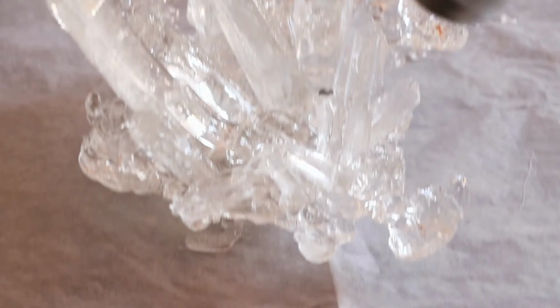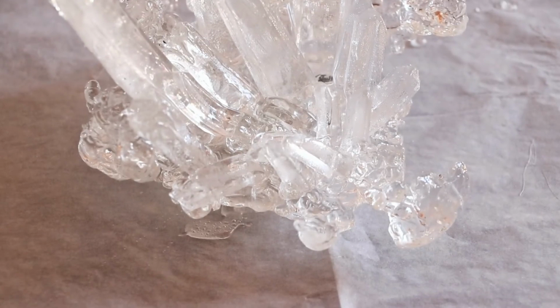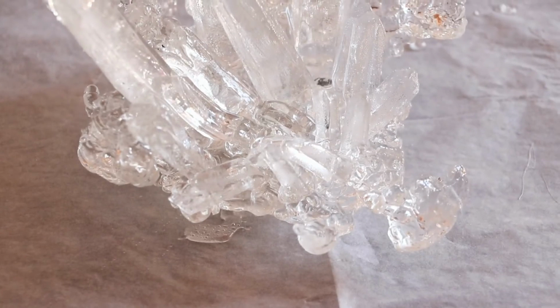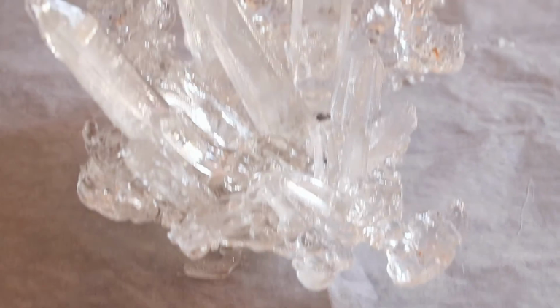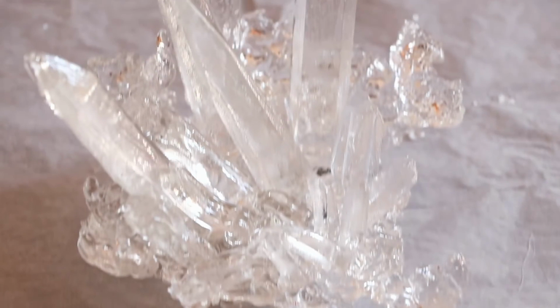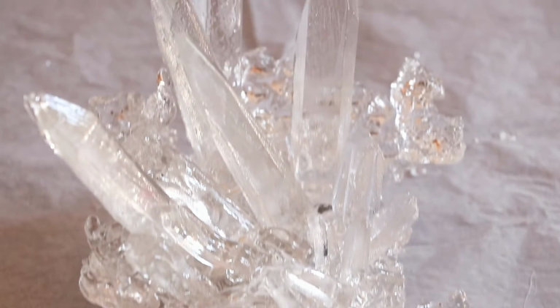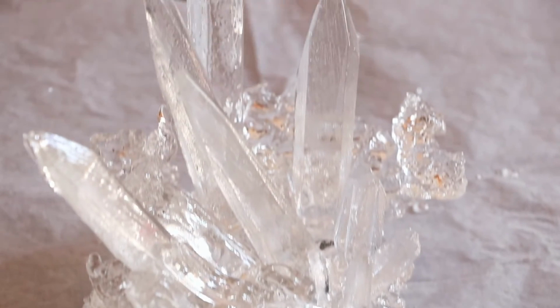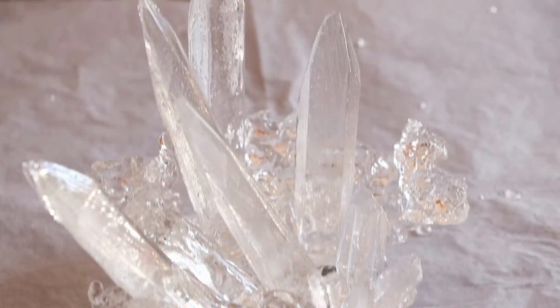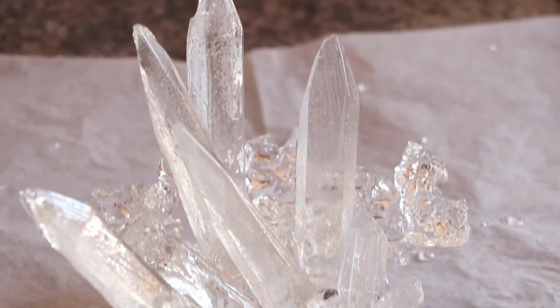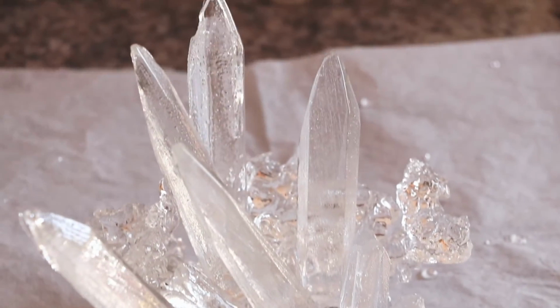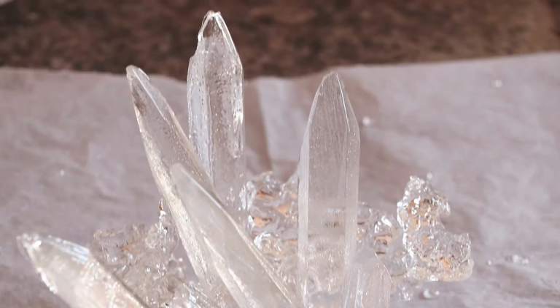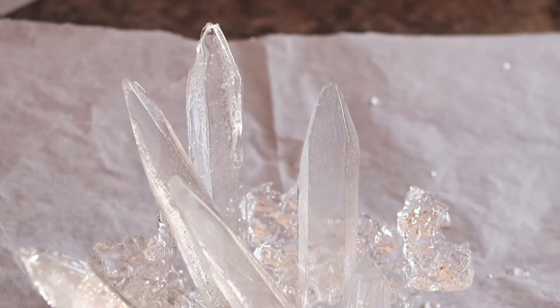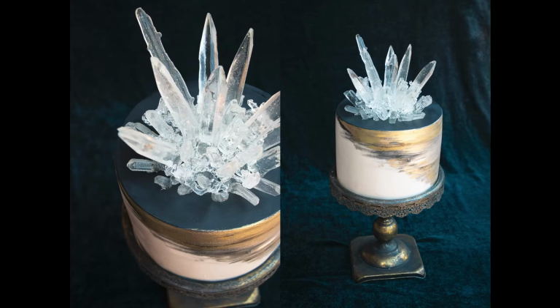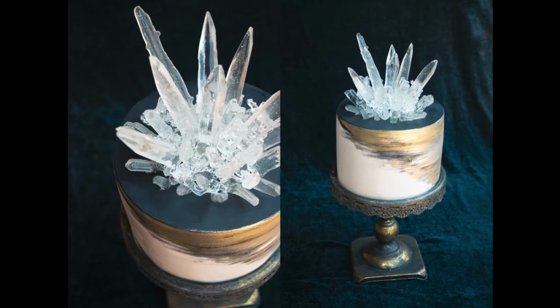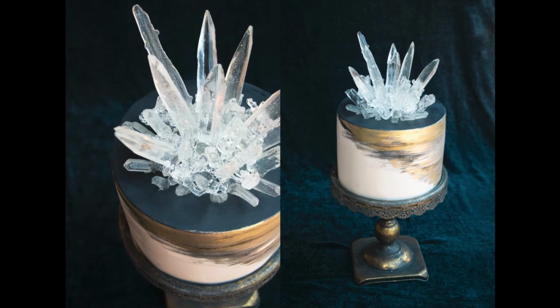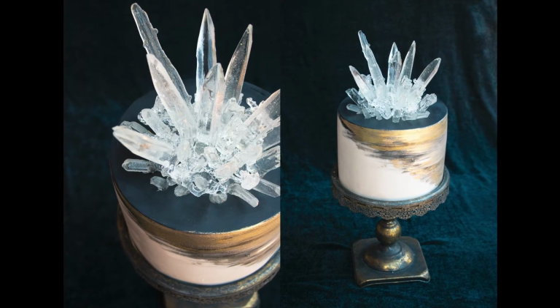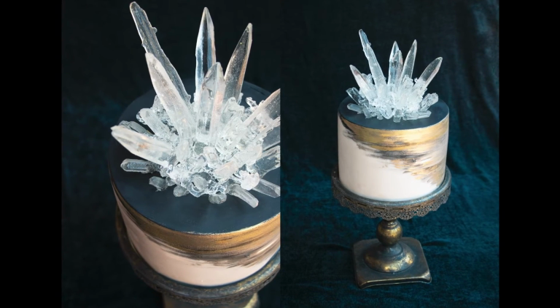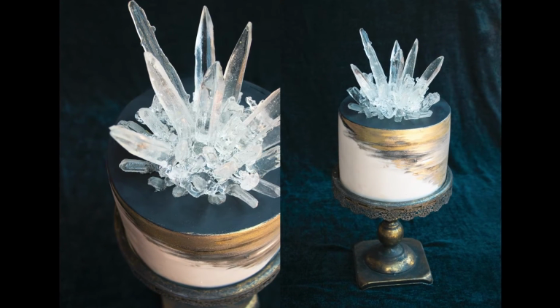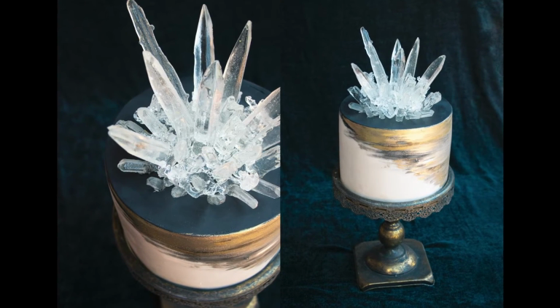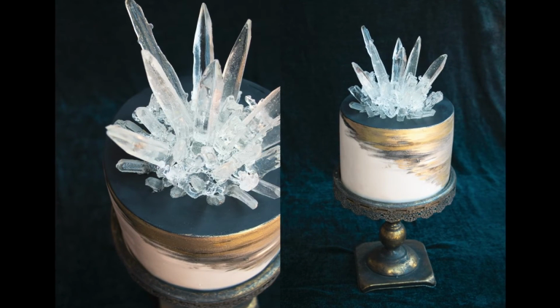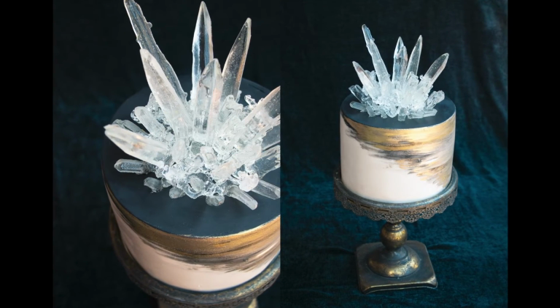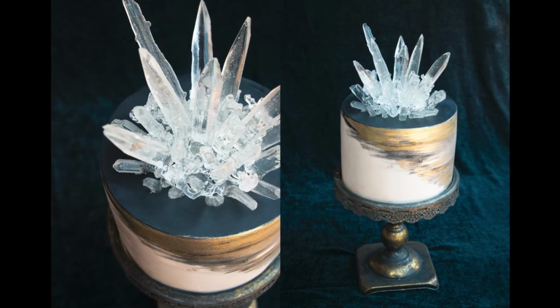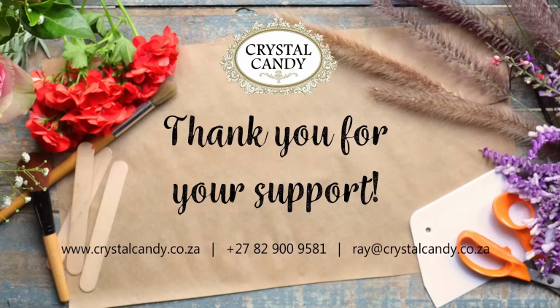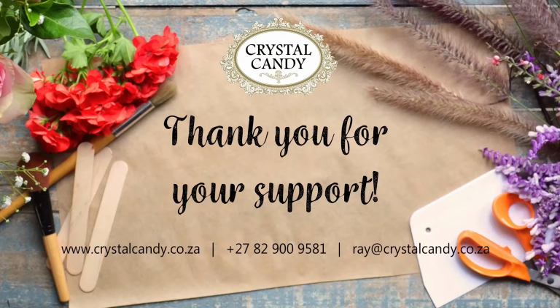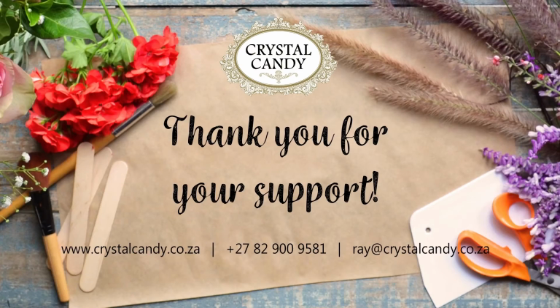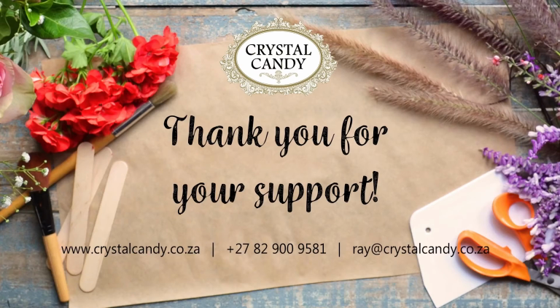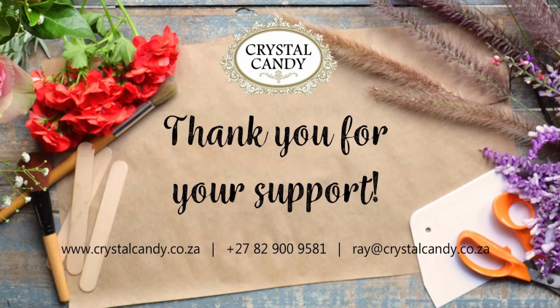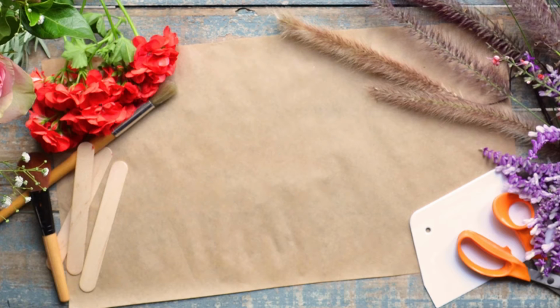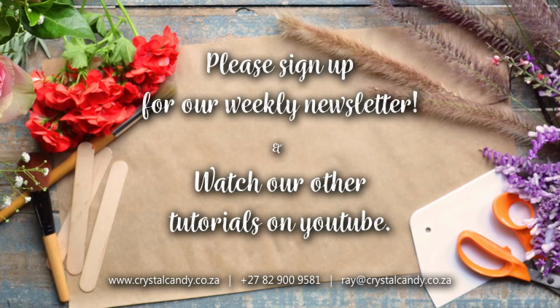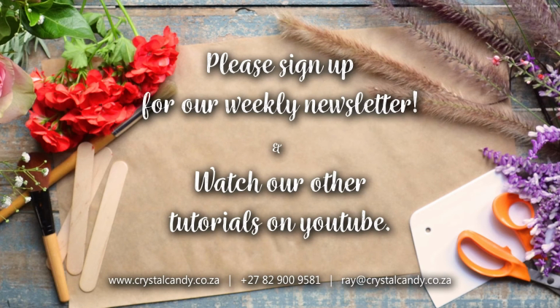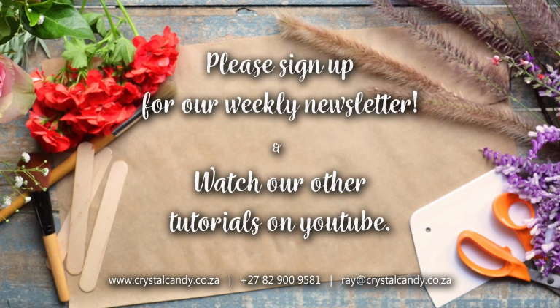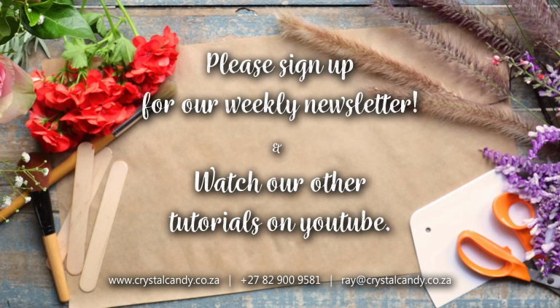Voila, that's it guys. You have successfully made an awesome isomalt cake topper with me. Thanks for joining me in this video tutorial. See you next time.